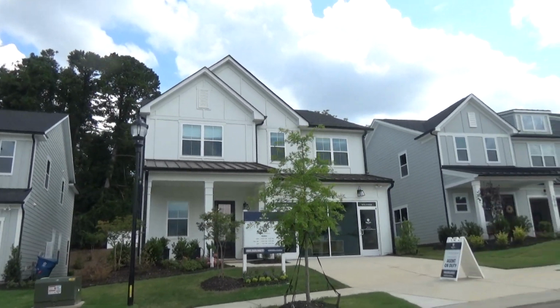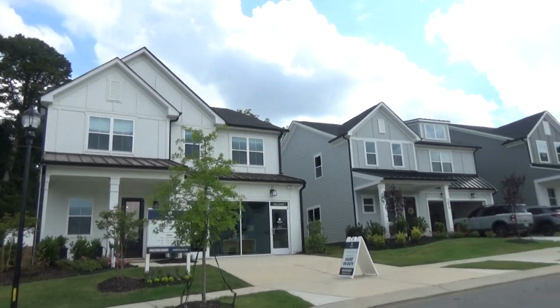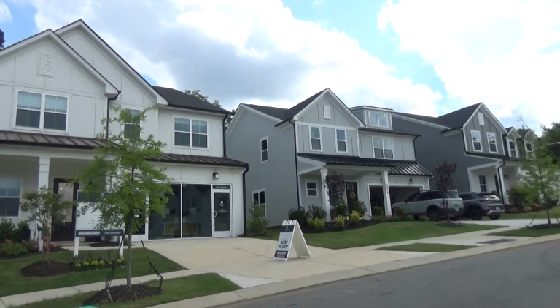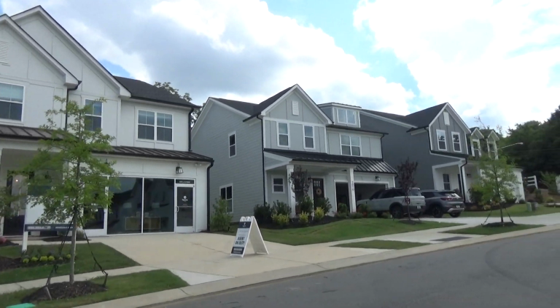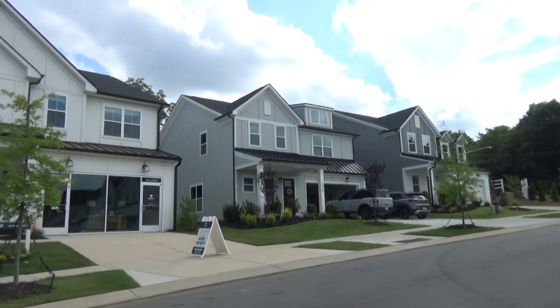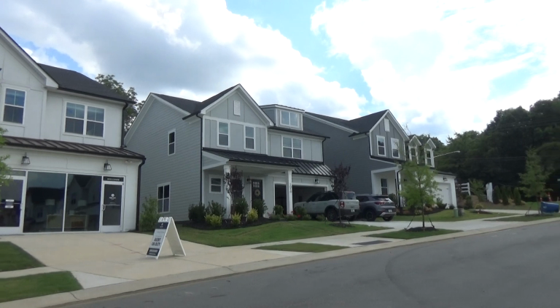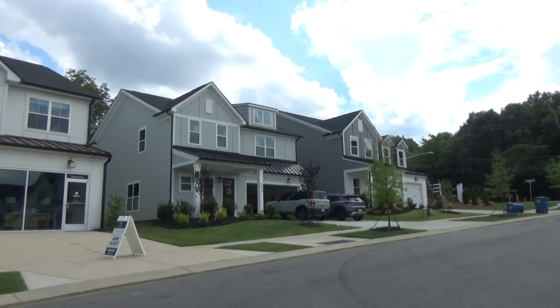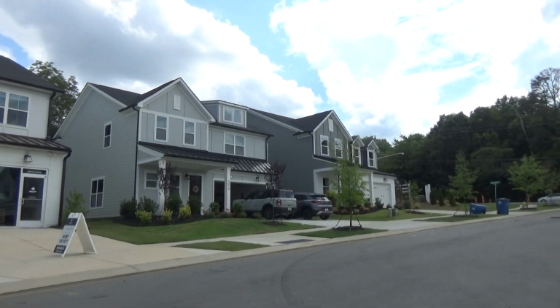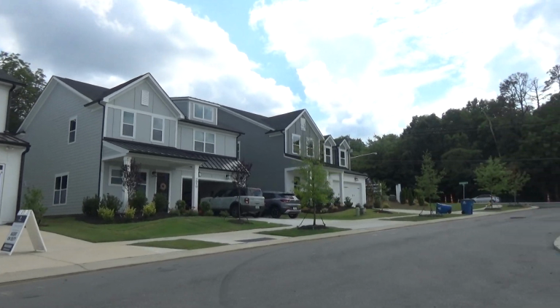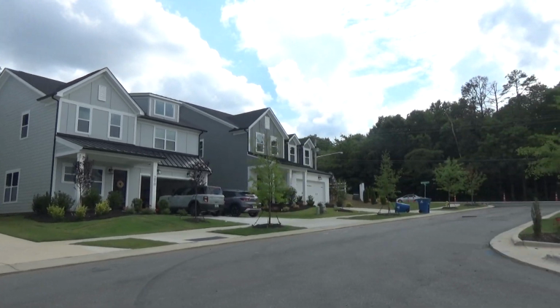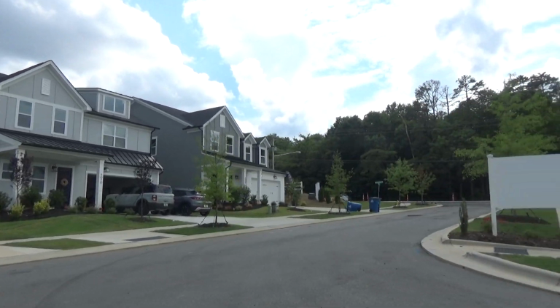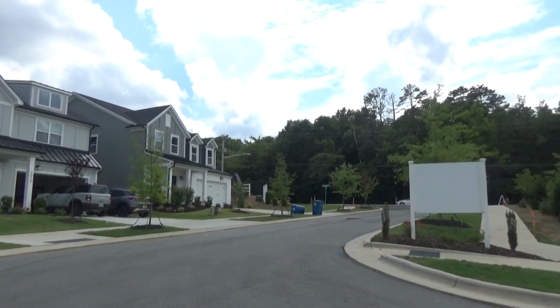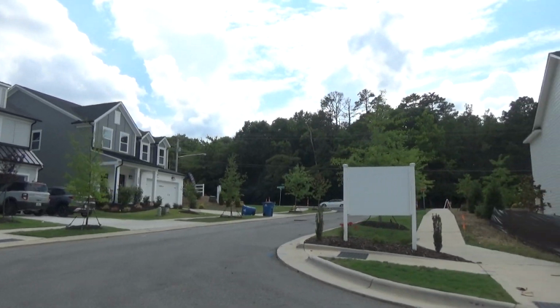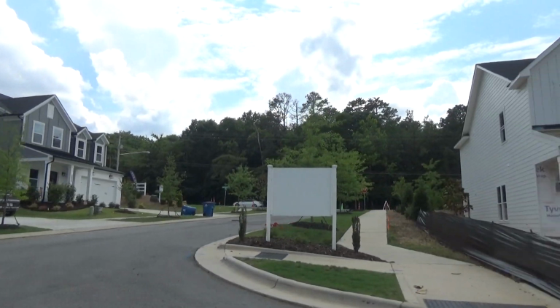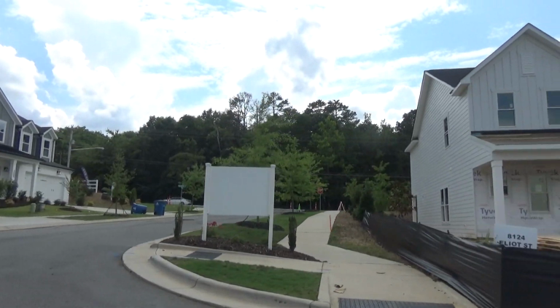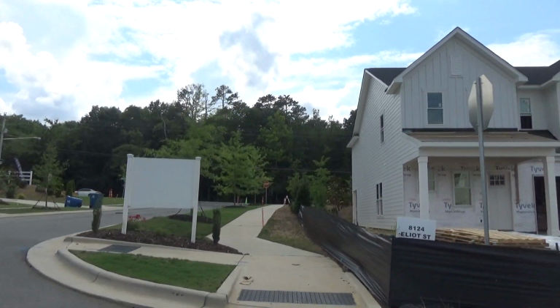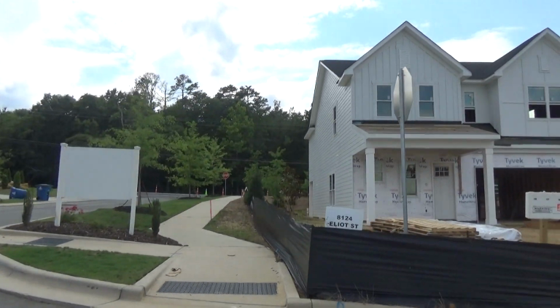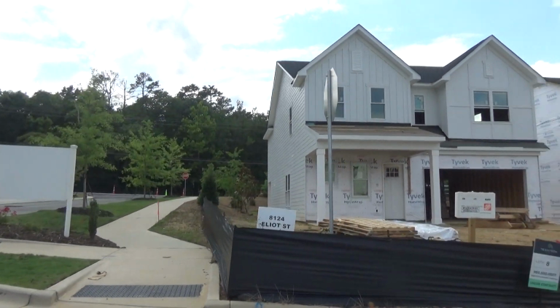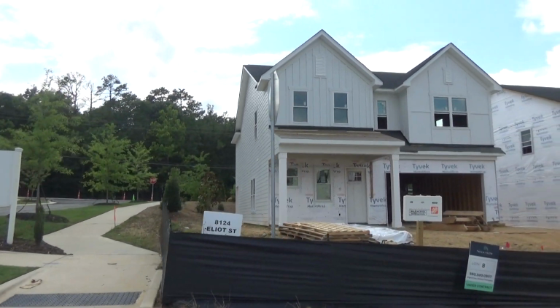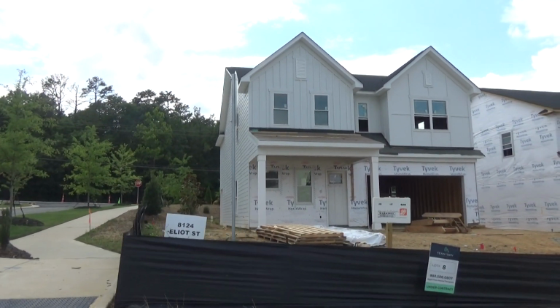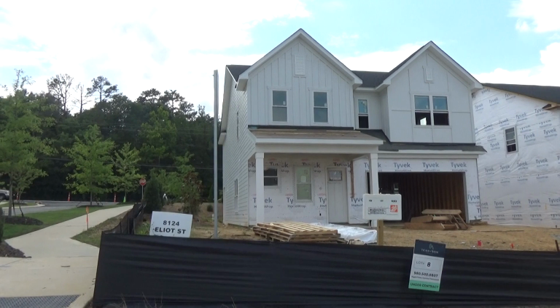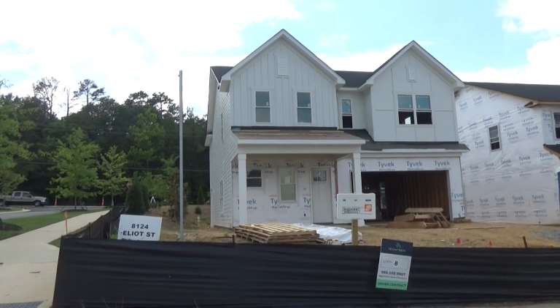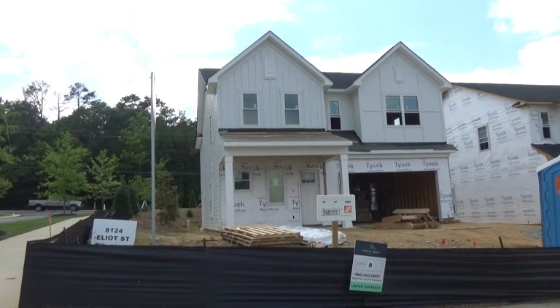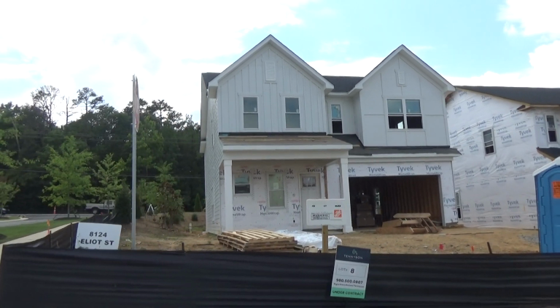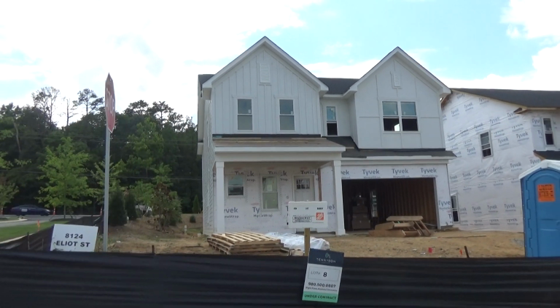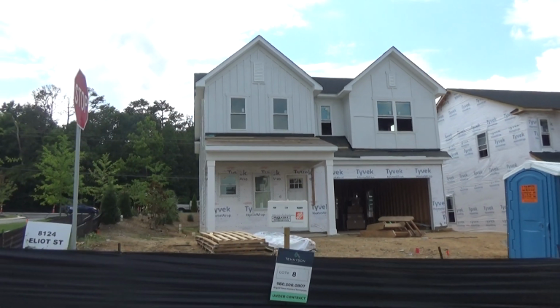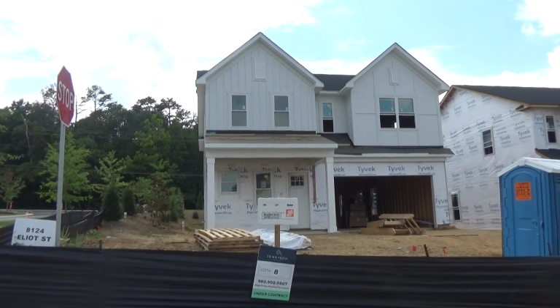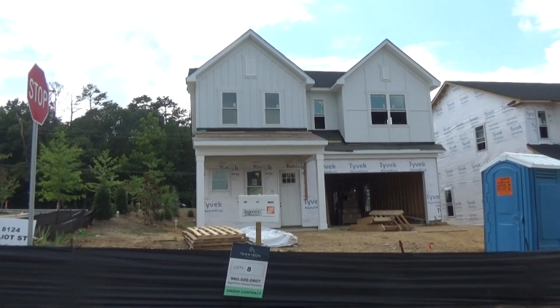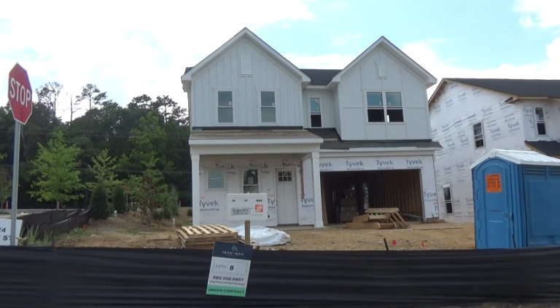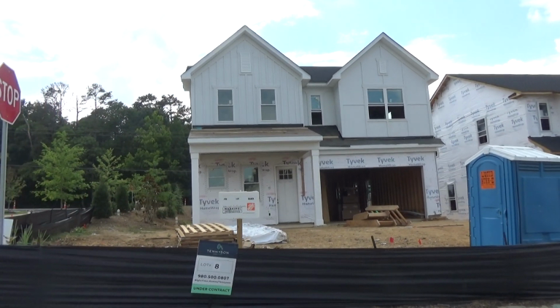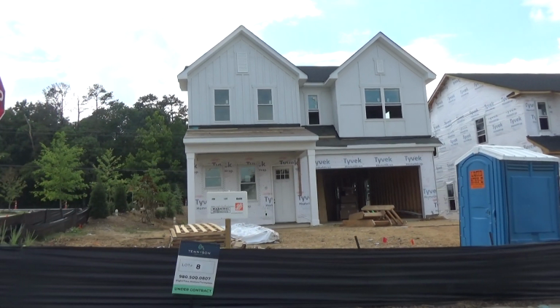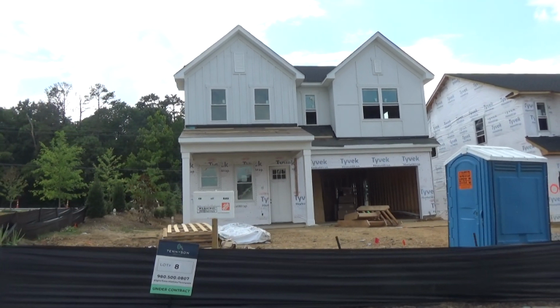I've got the on-site agent, Susan, in the car. Susan, what have we got here? We've got some homes that are available for sale. This is a beautiful community located in Matthews. We have the farmhouse designs.